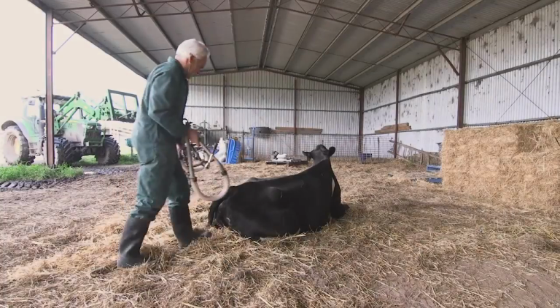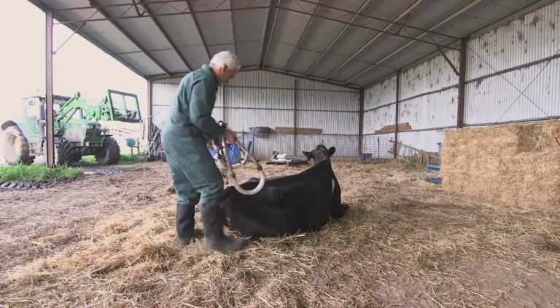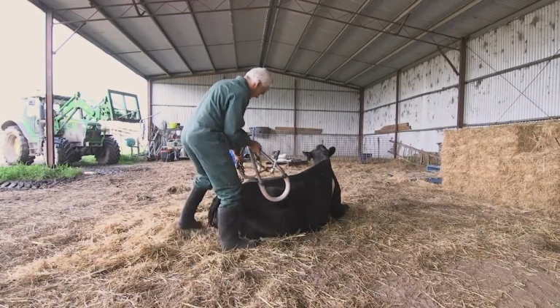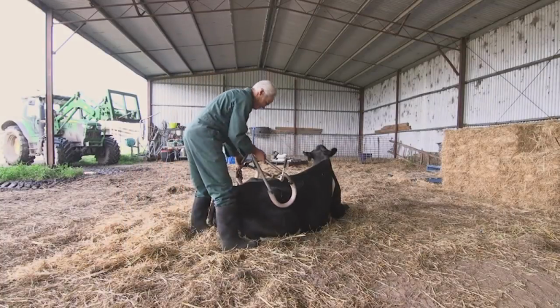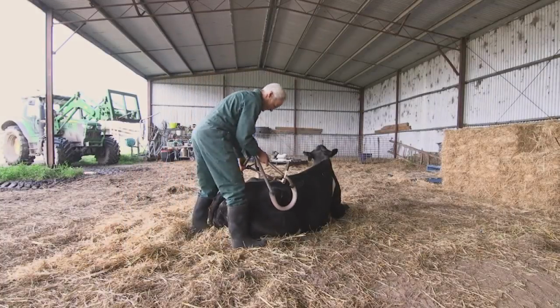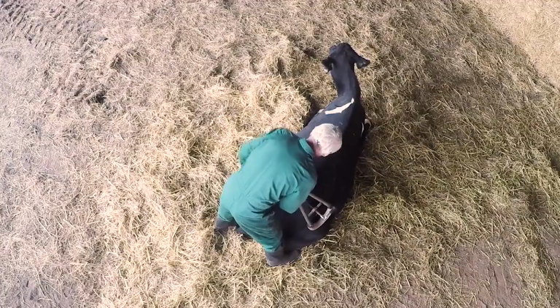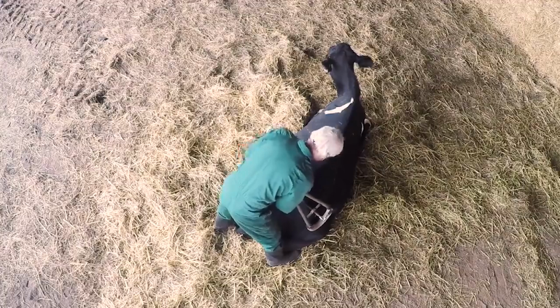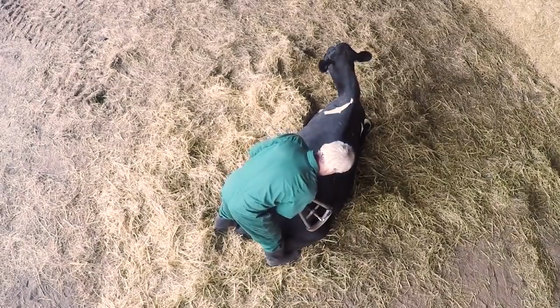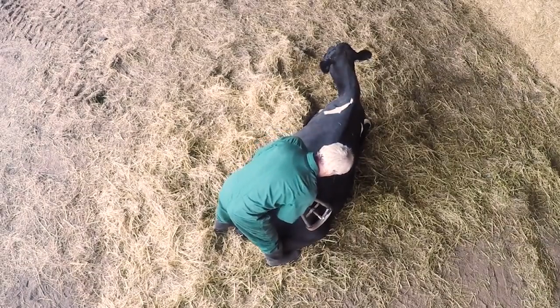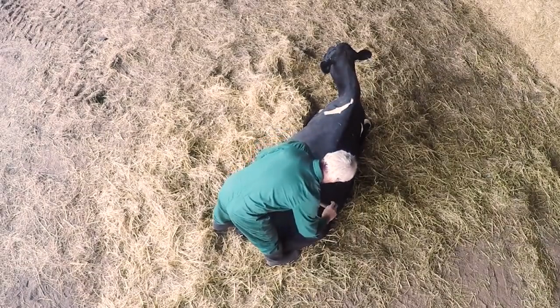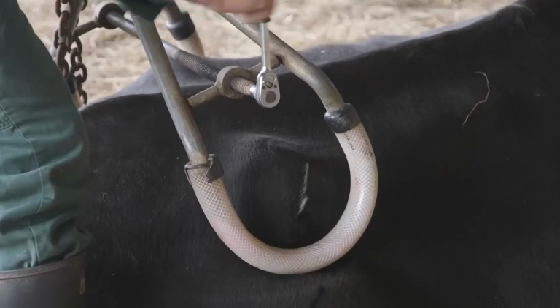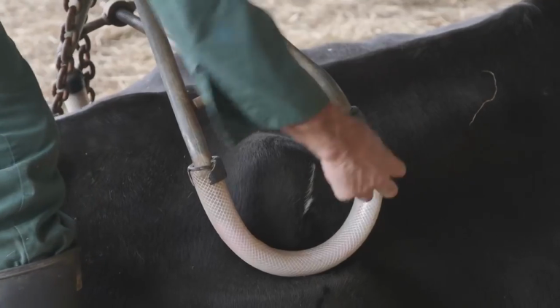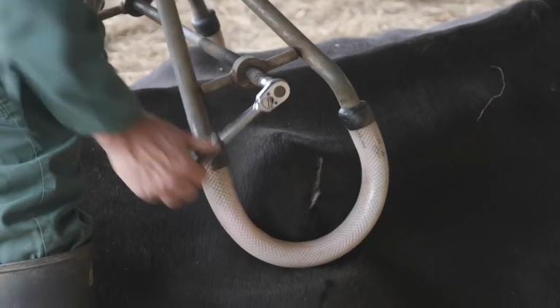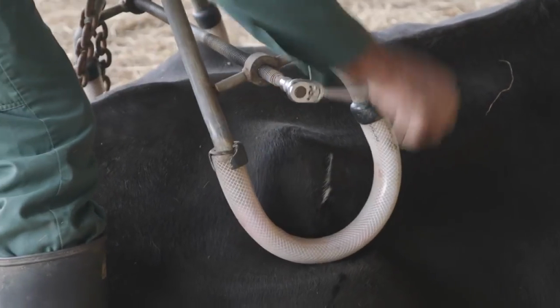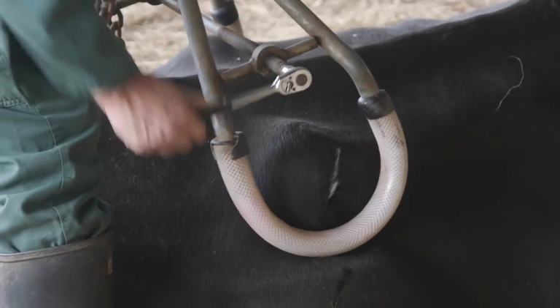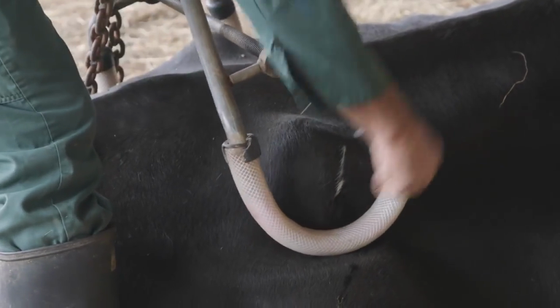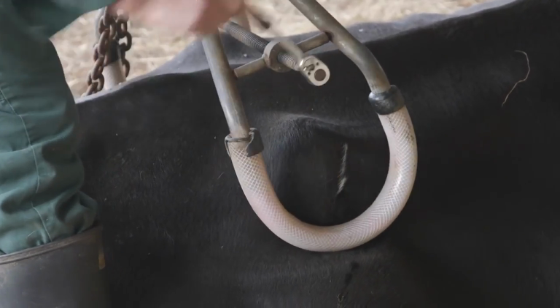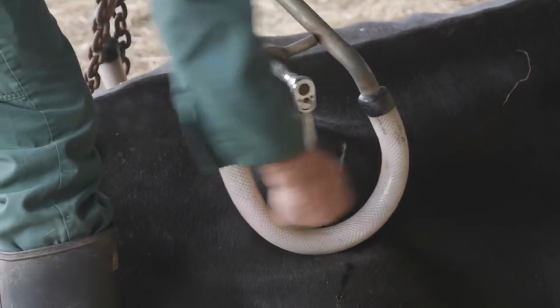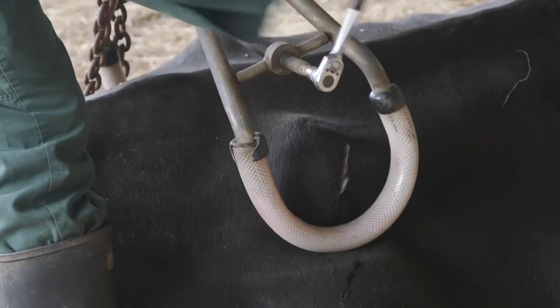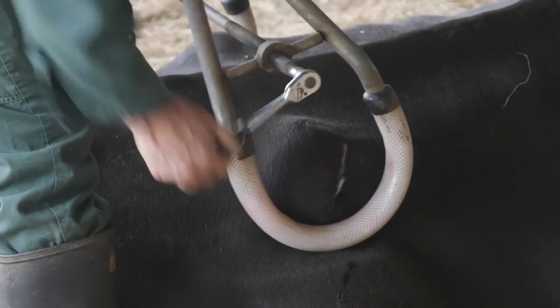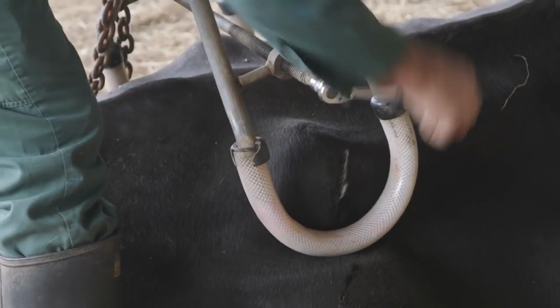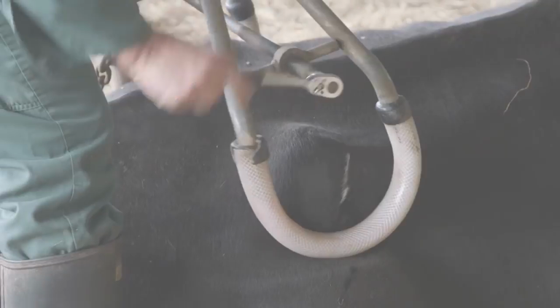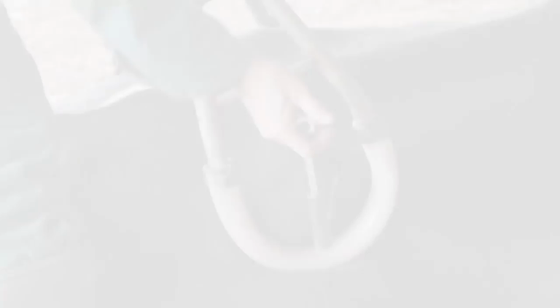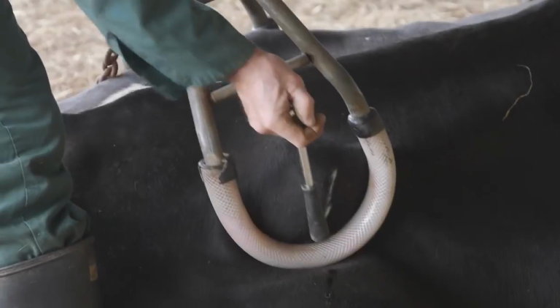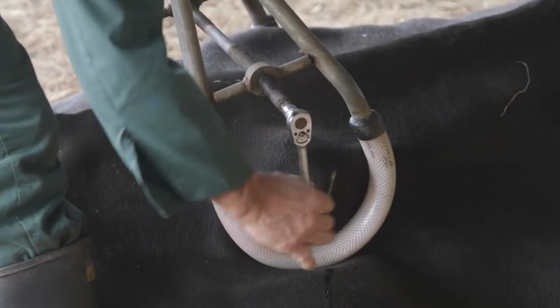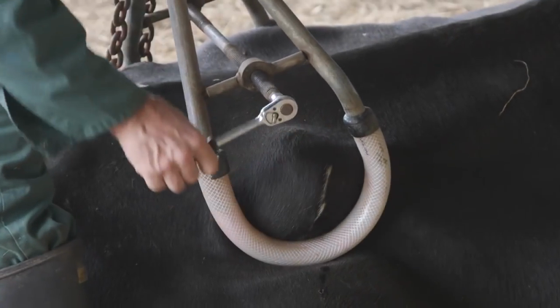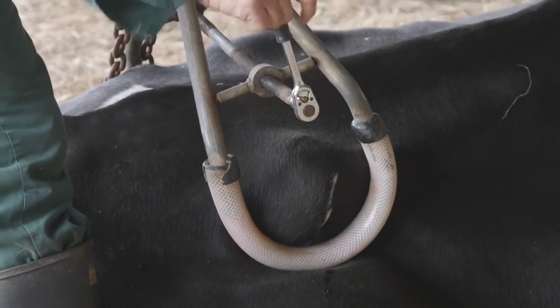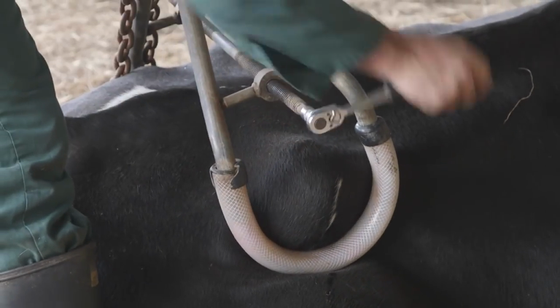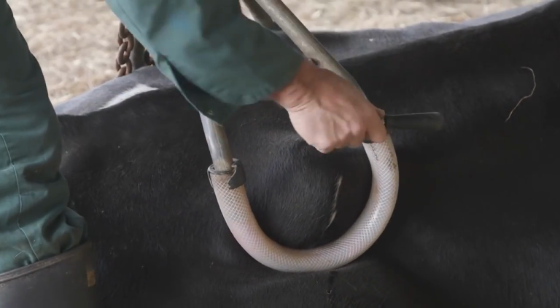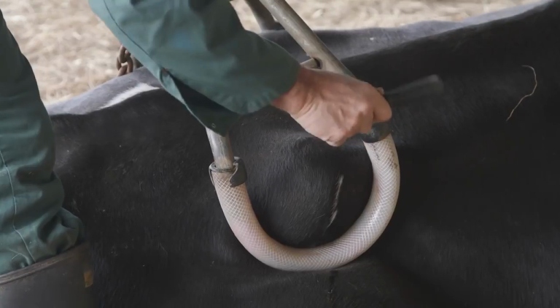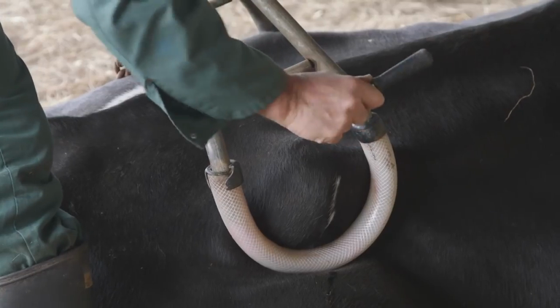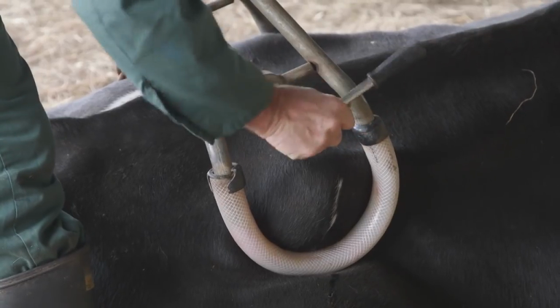Approach the cow from behind and apply the hip clamp to the wings of the pelvis. It needs to be done up firmly so that the cow doesn't slip out and cause damage to the pelvis. Ideally the hip clamp will be padded to also provide extra protection to the cow.